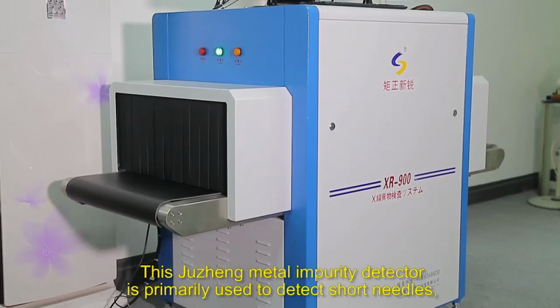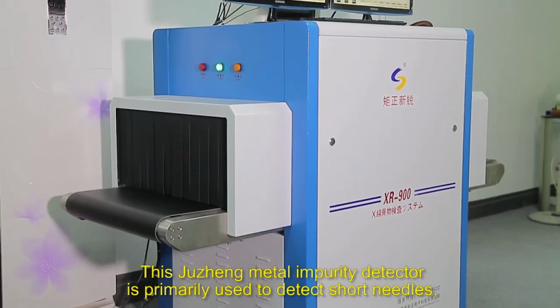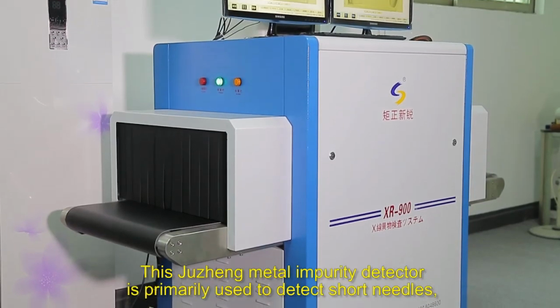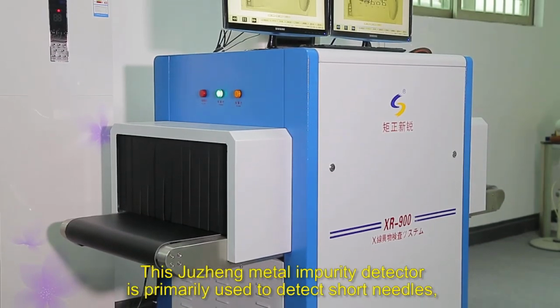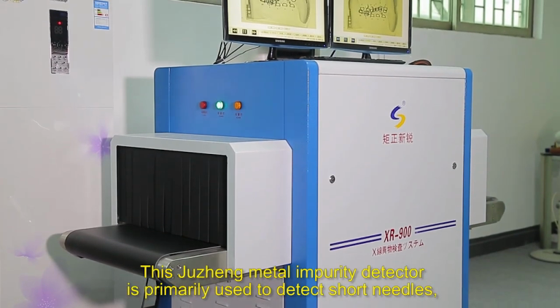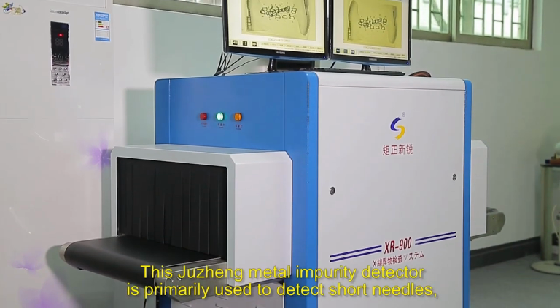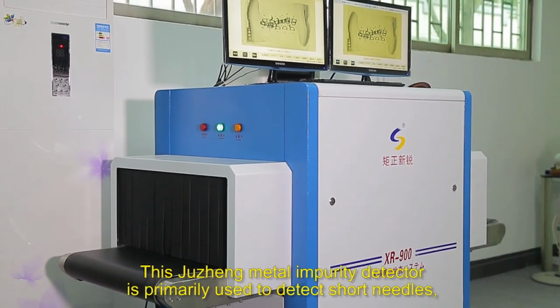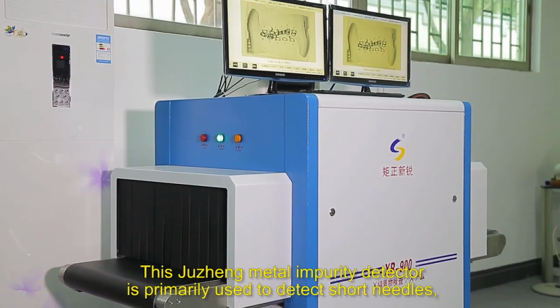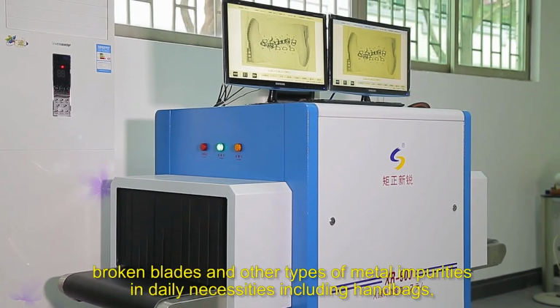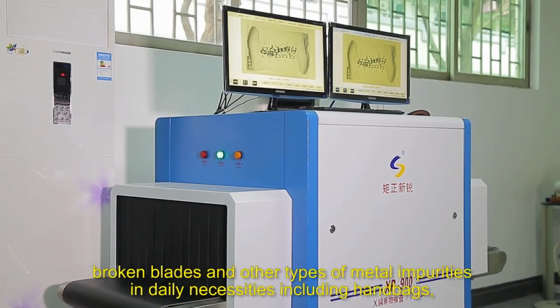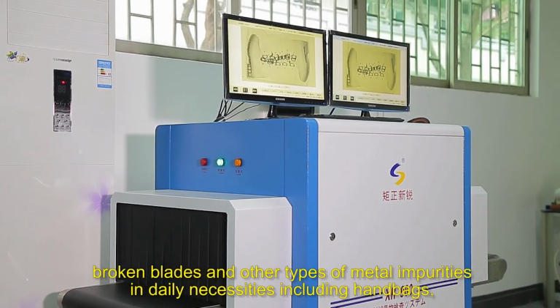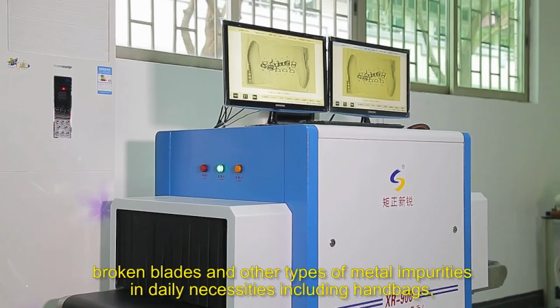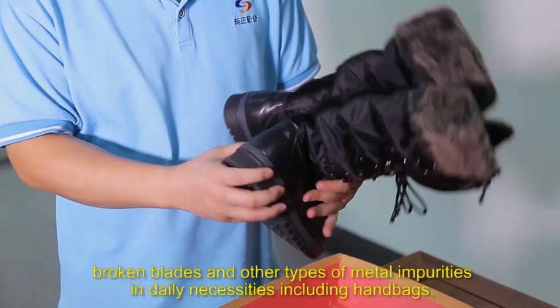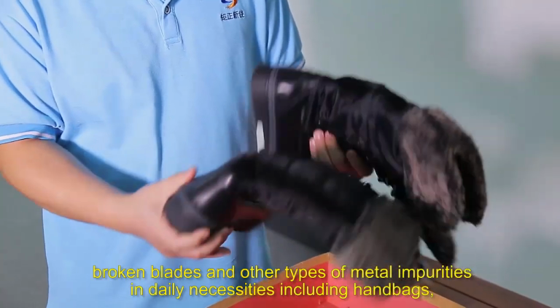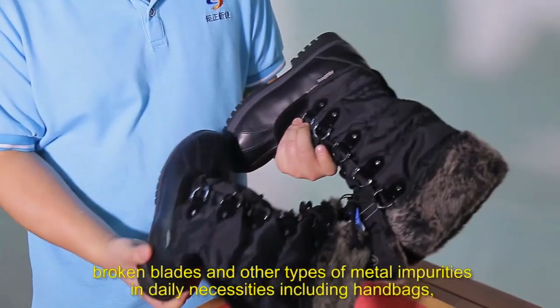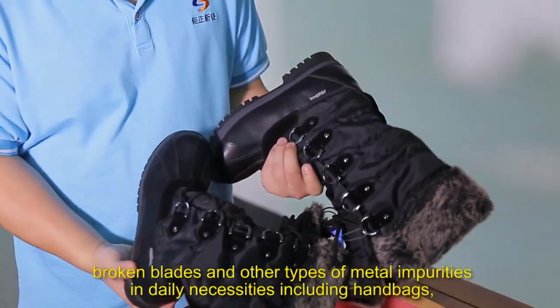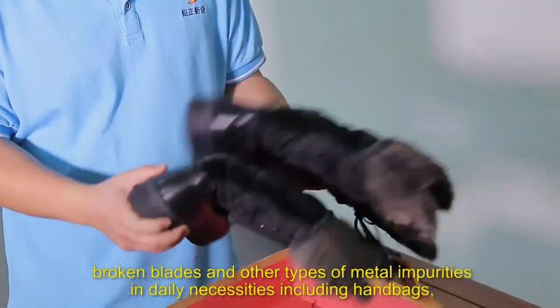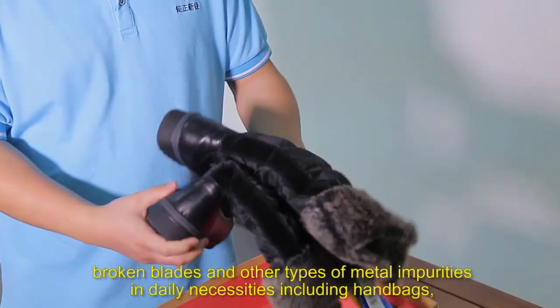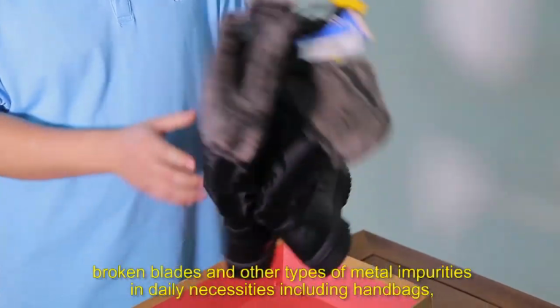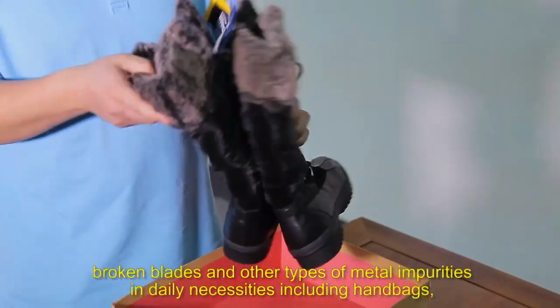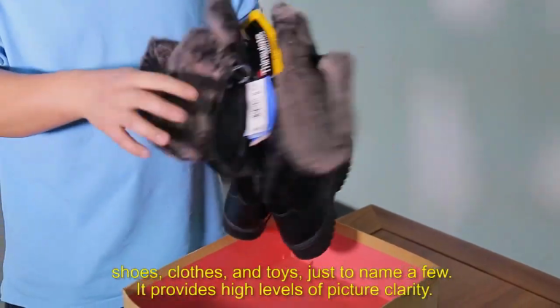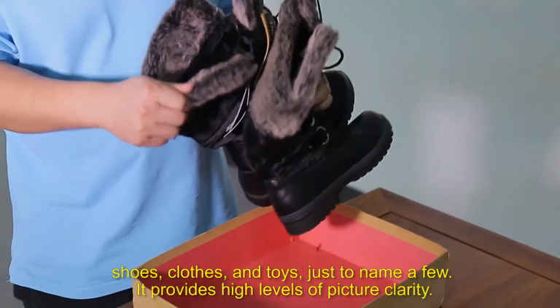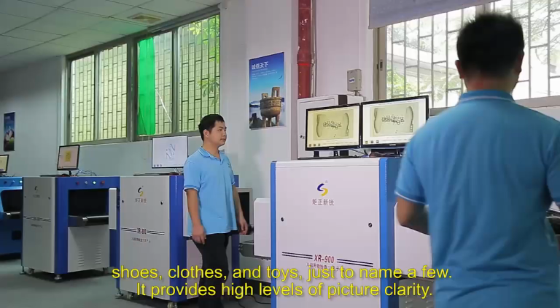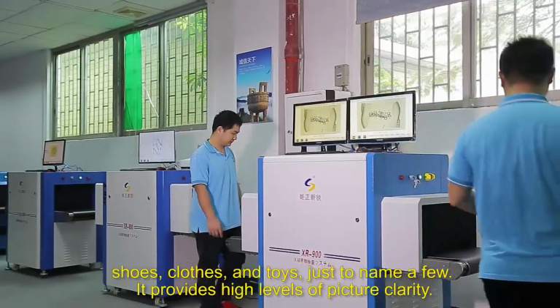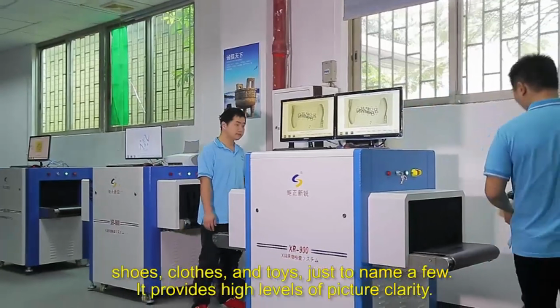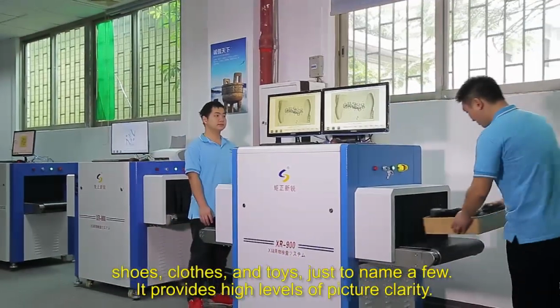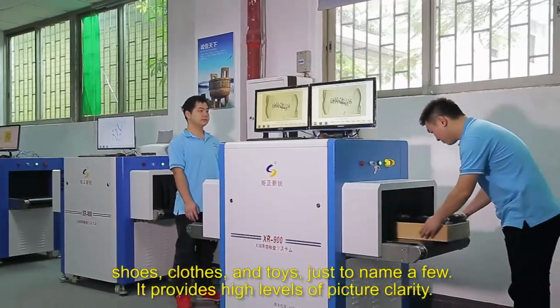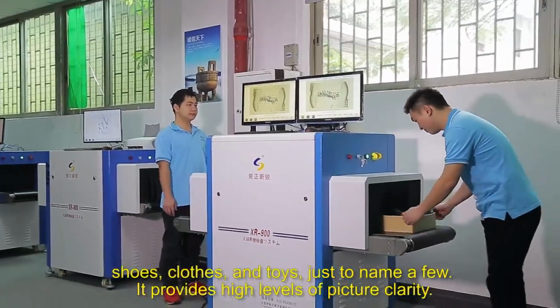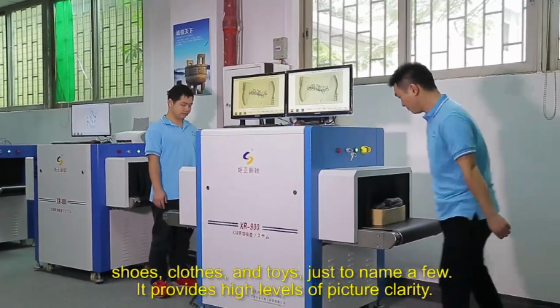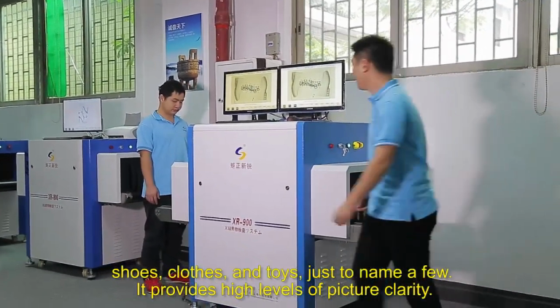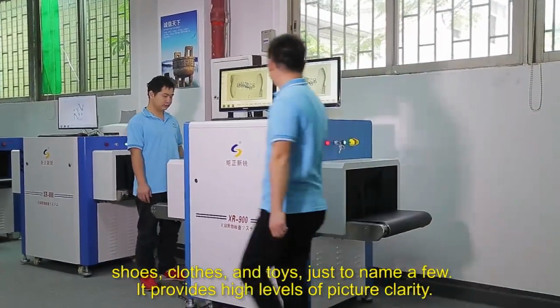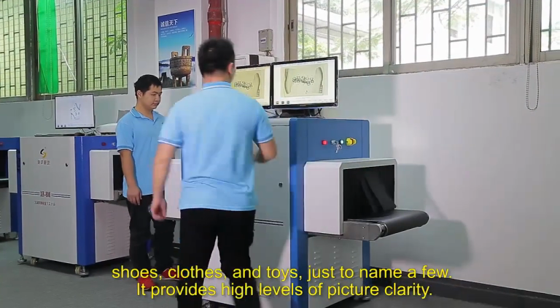It is employed to detect individuals carrying metal objects, including handbags, shoes, clothes and toys, just to name a few. It provides high levels of picture clarity.